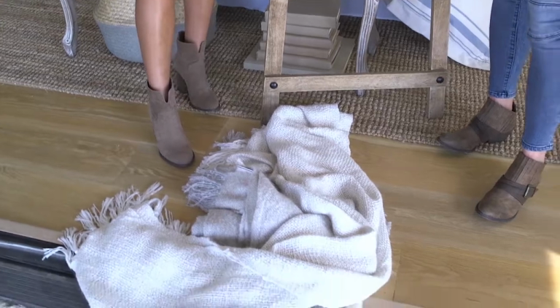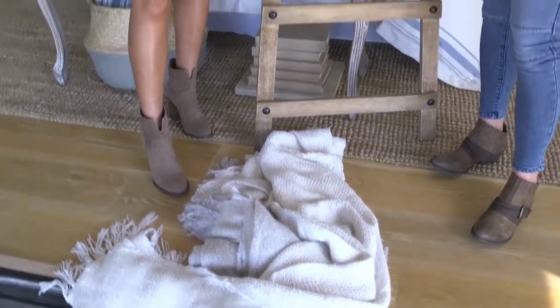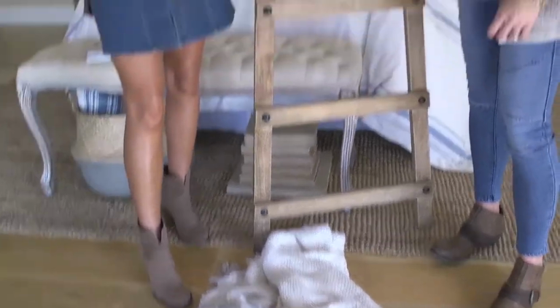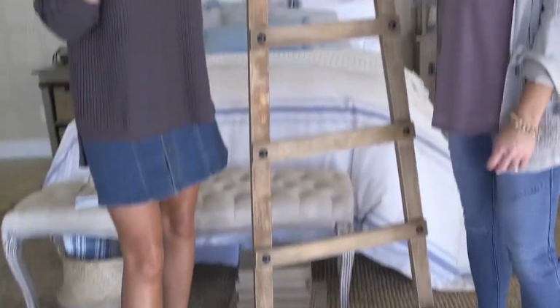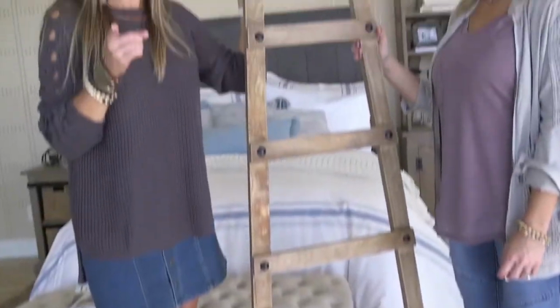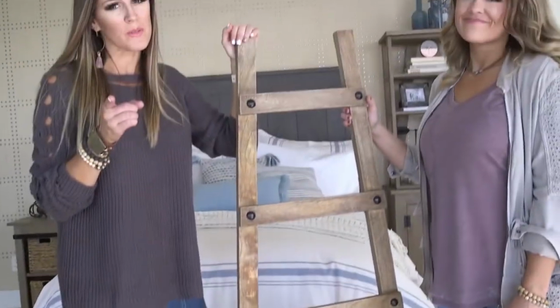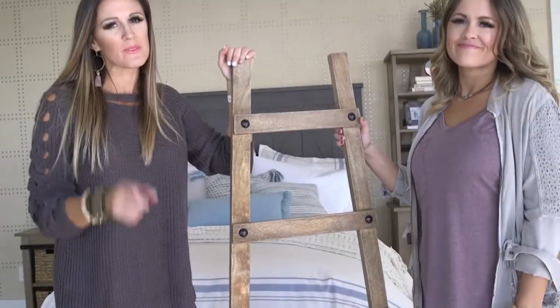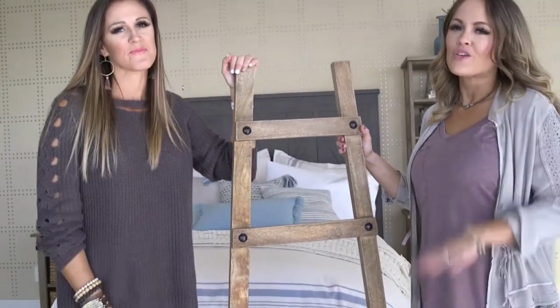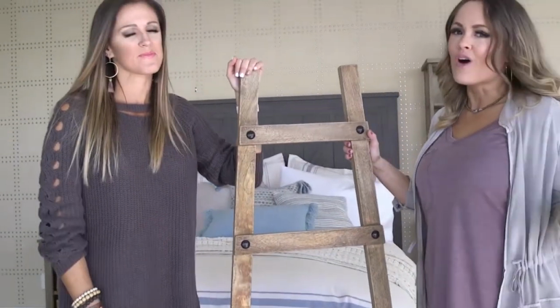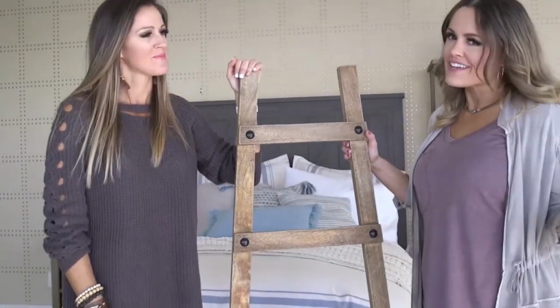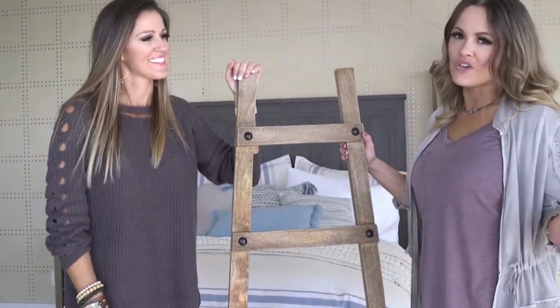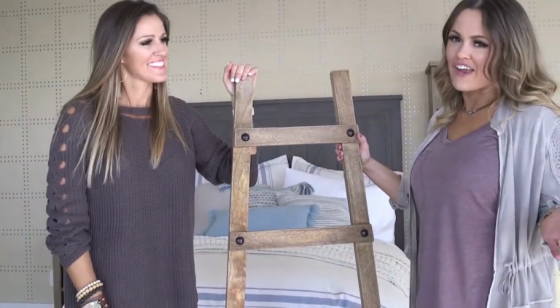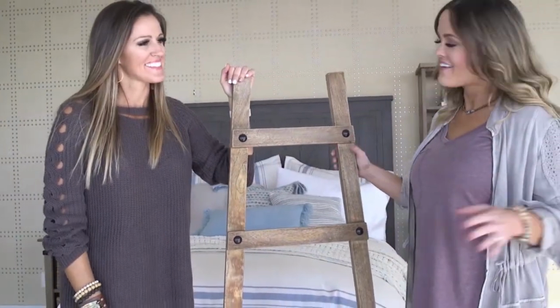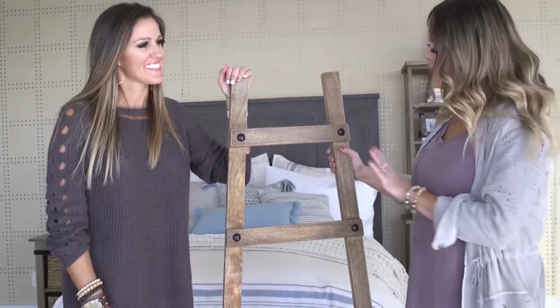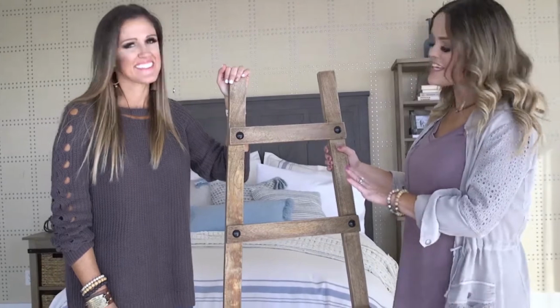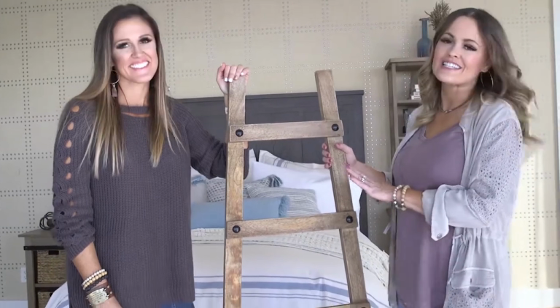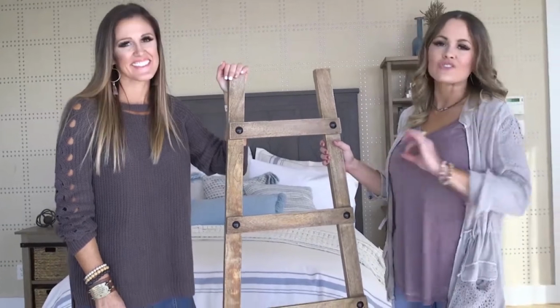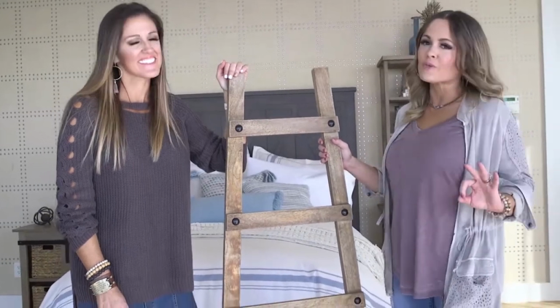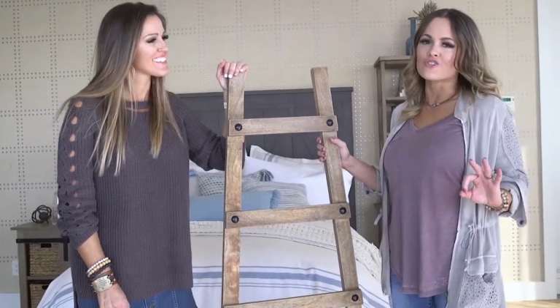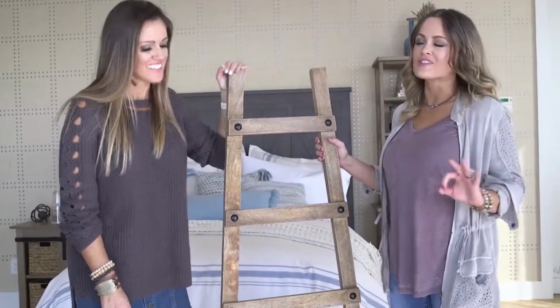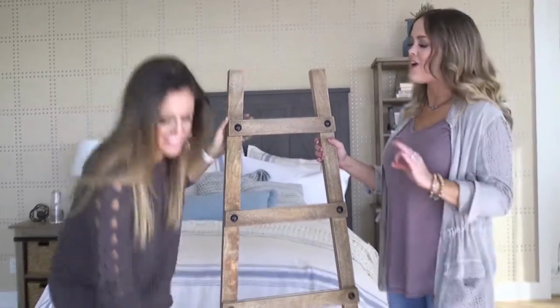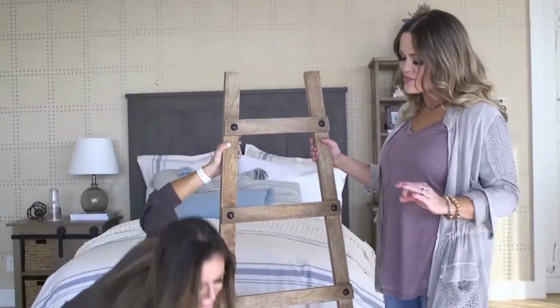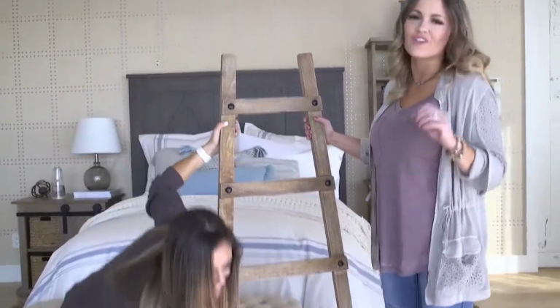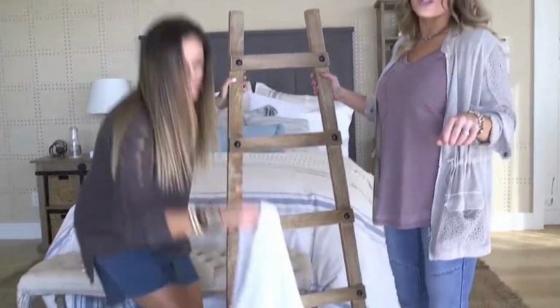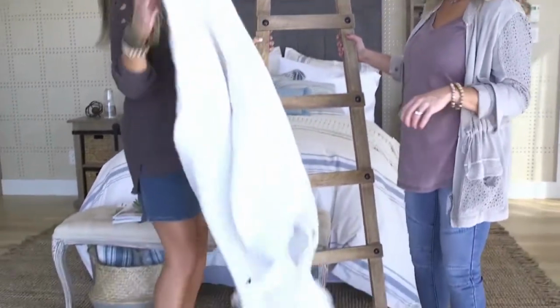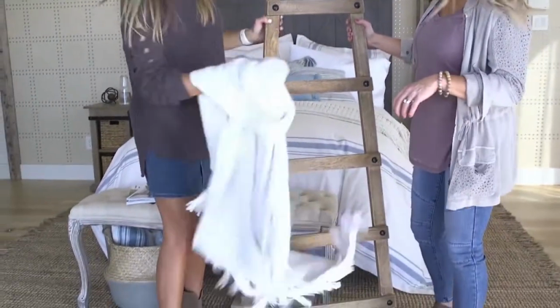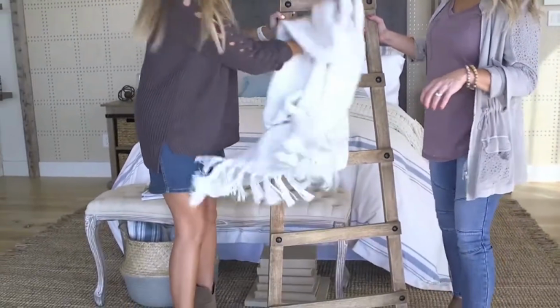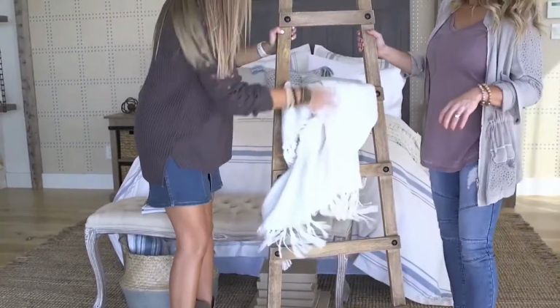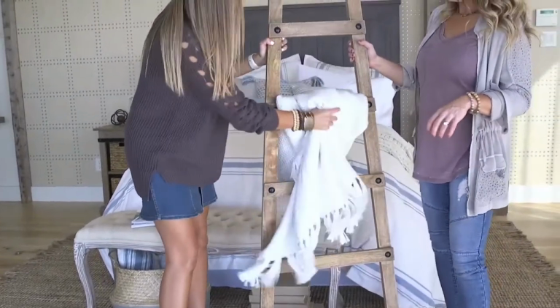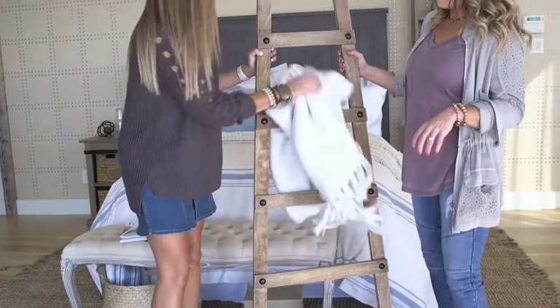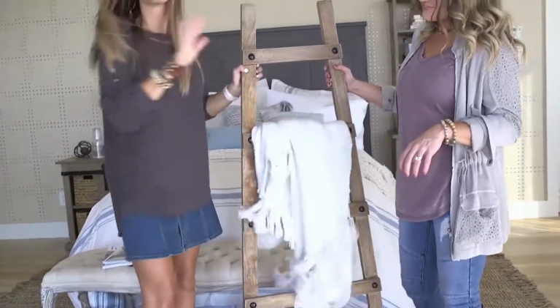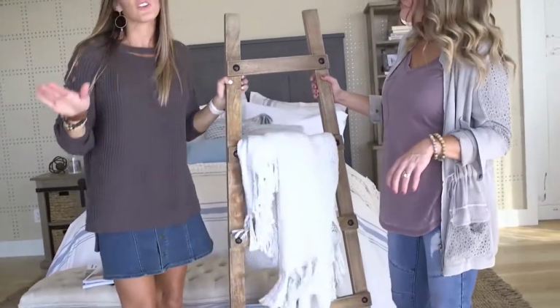Get your blankets off the floor, people. You all need a decorative ladder. Not only is this thing super on trend, but it also serves a great purpose. You can use these anywhere in your home.